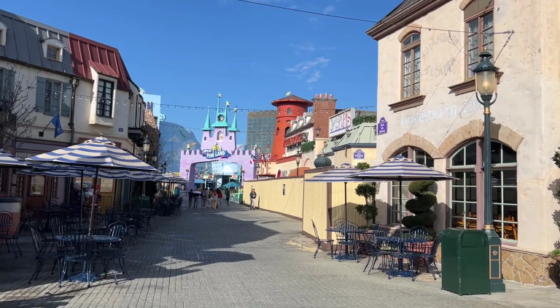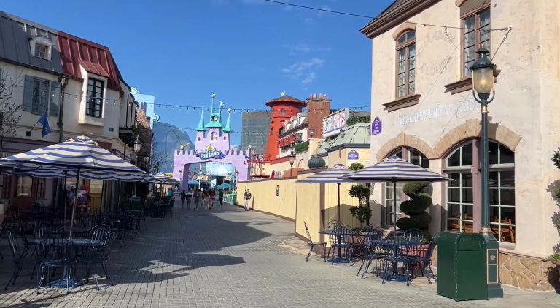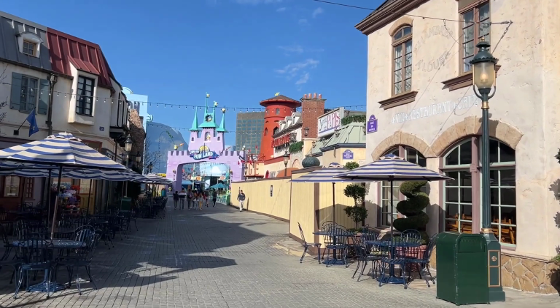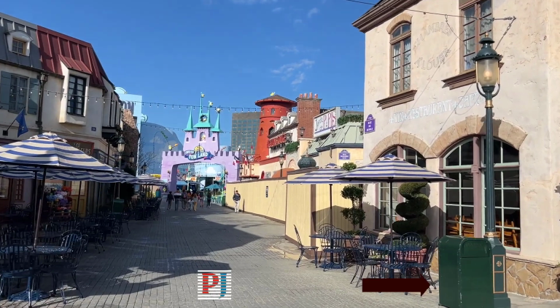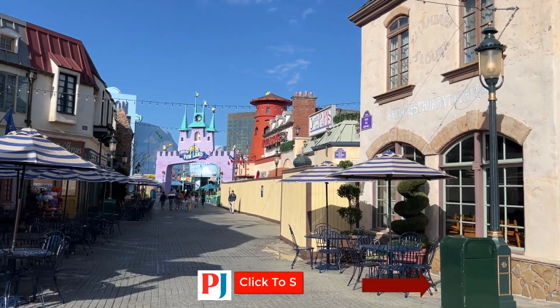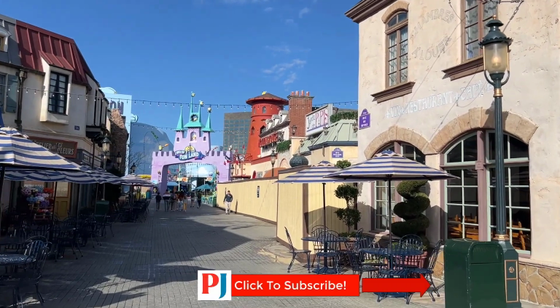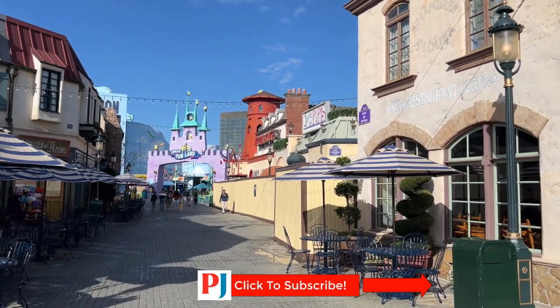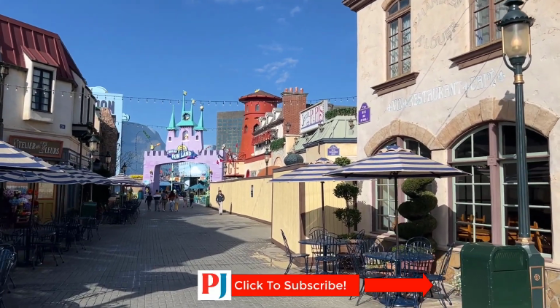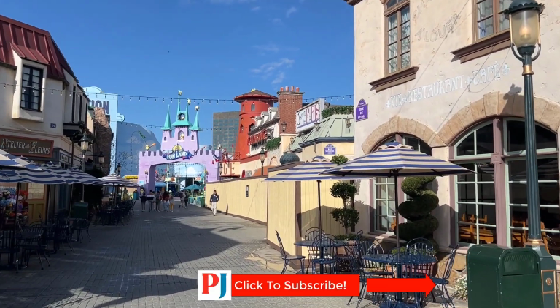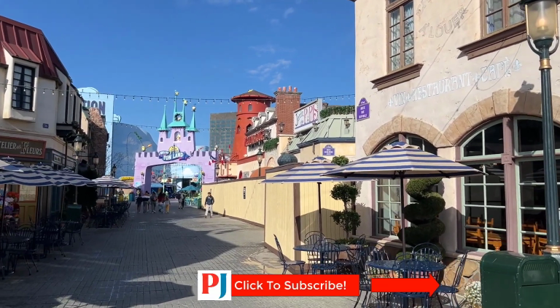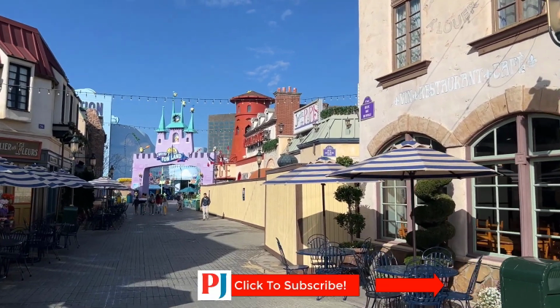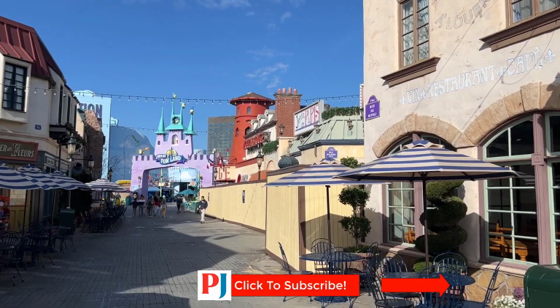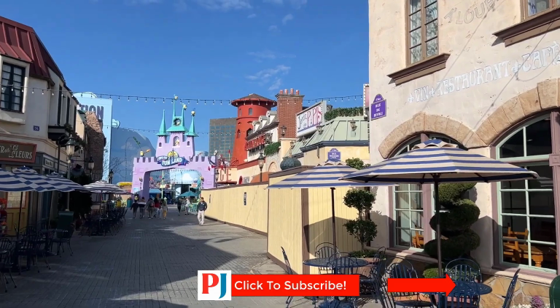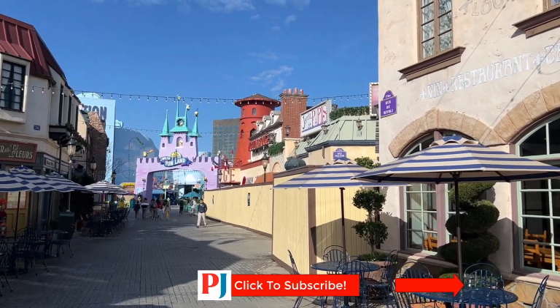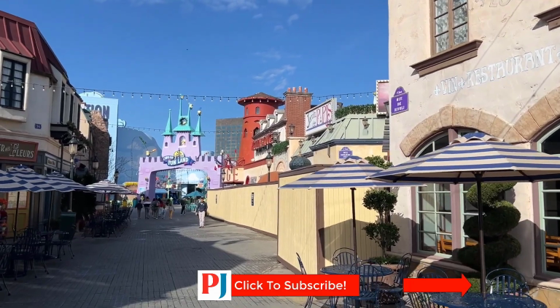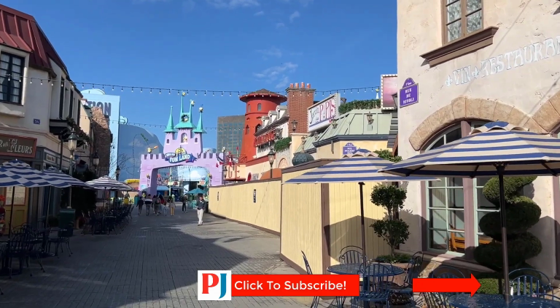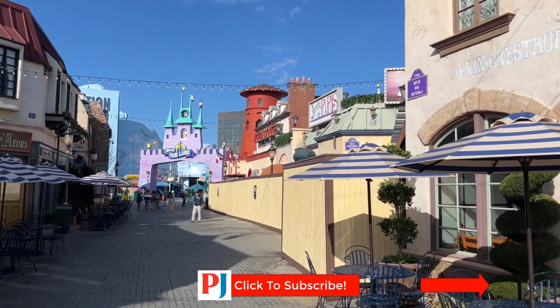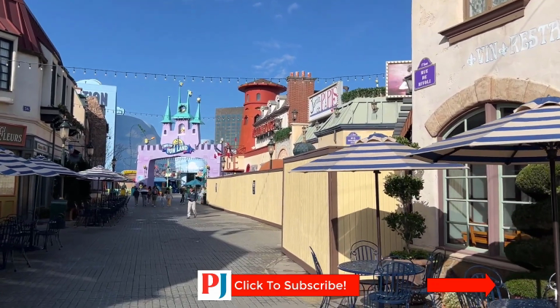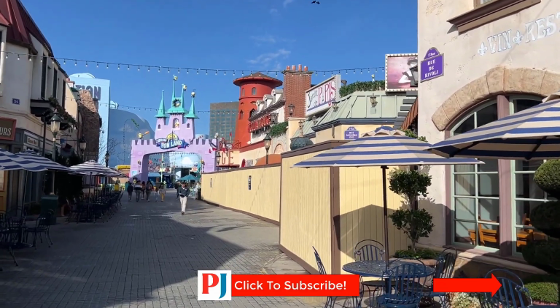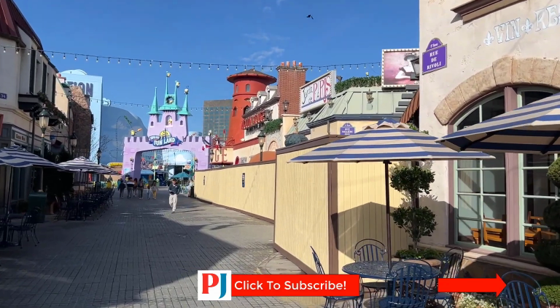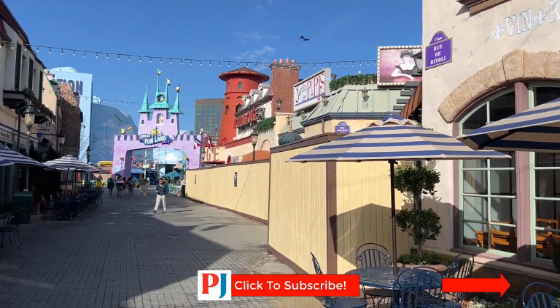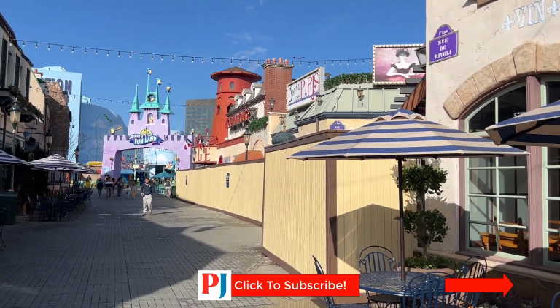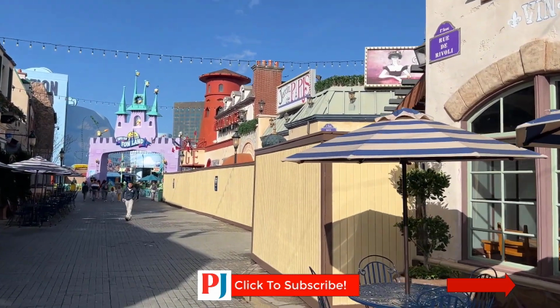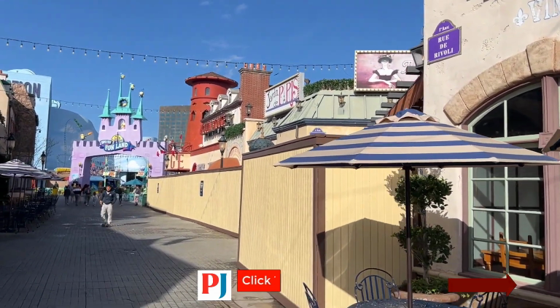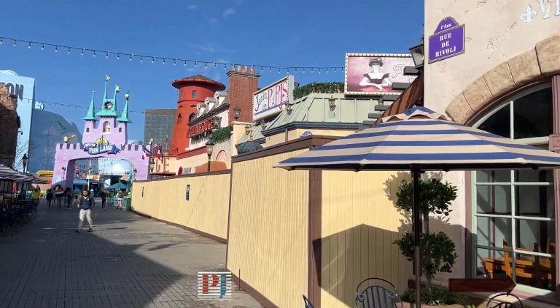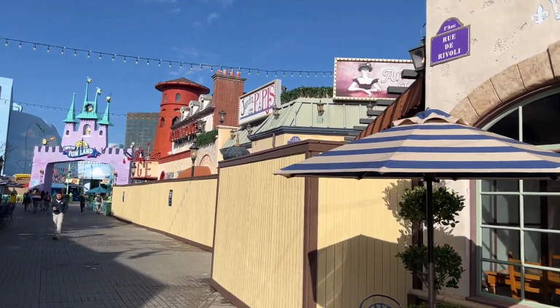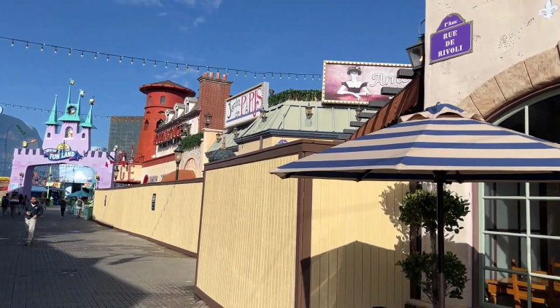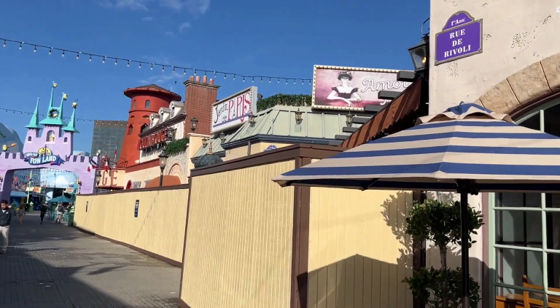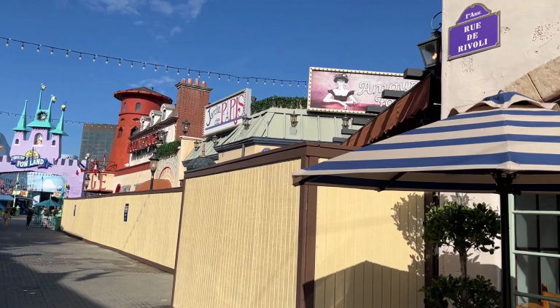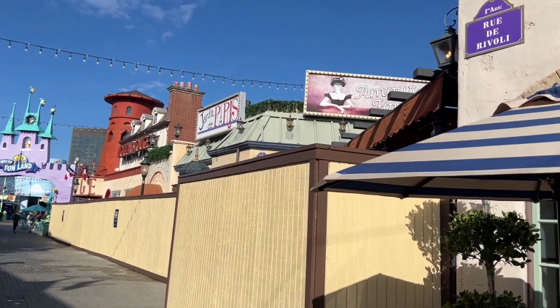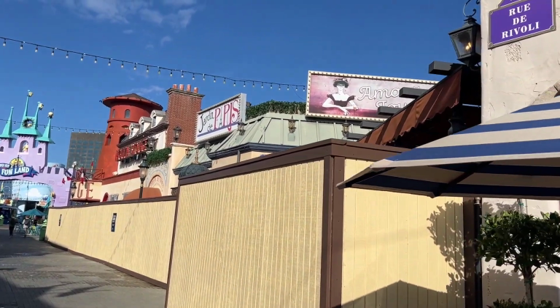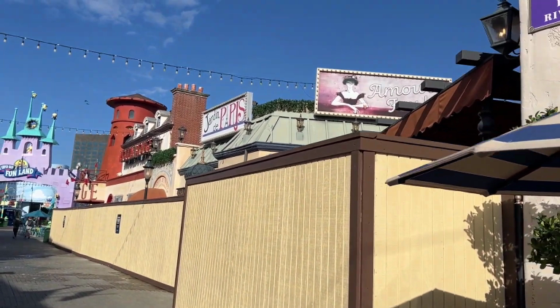Hey everybody, it's Greg from Park Journey here. Hope you're all doing alright. Coming at you with a new update from Universal Studios Hollywood. We're going to start off here on Fred Street.